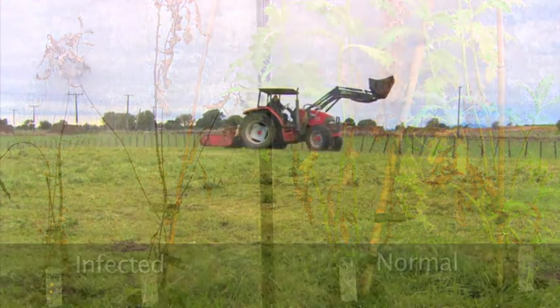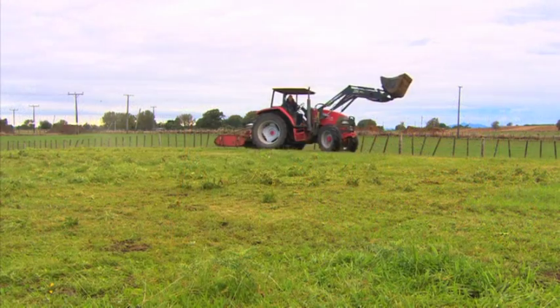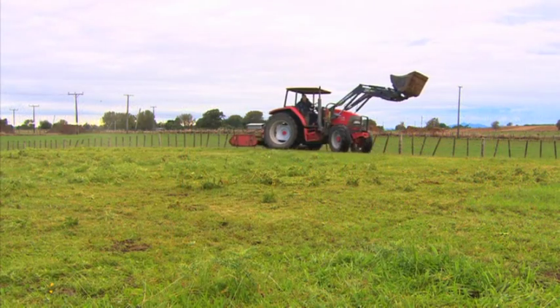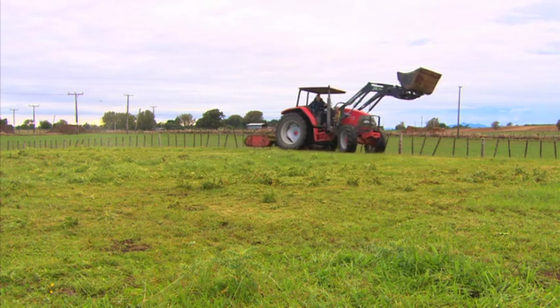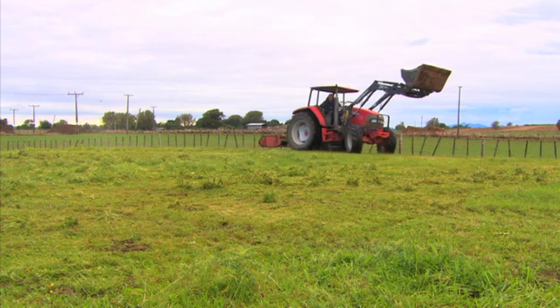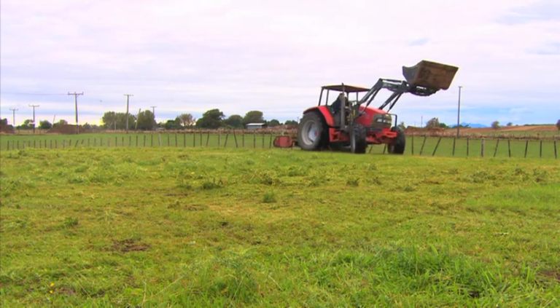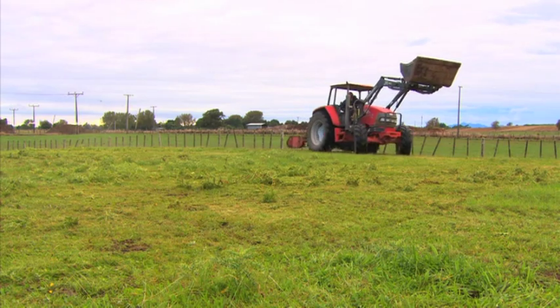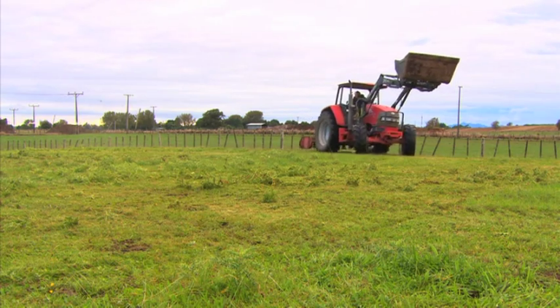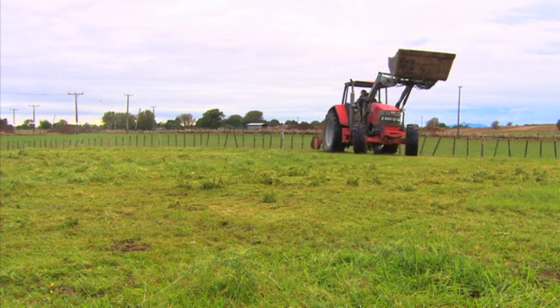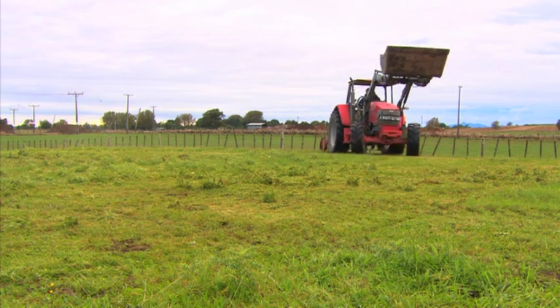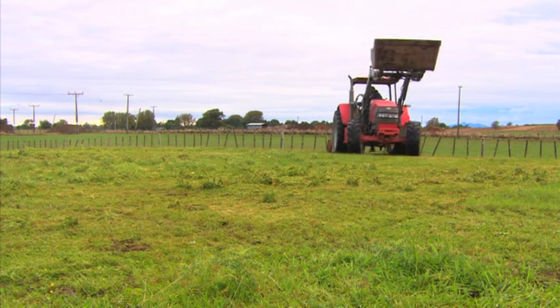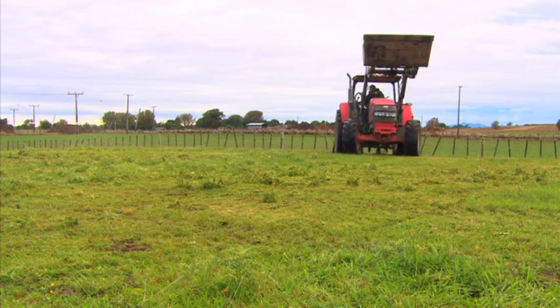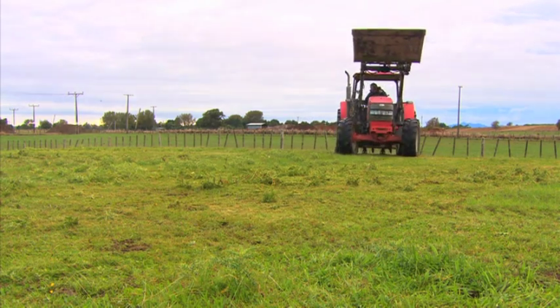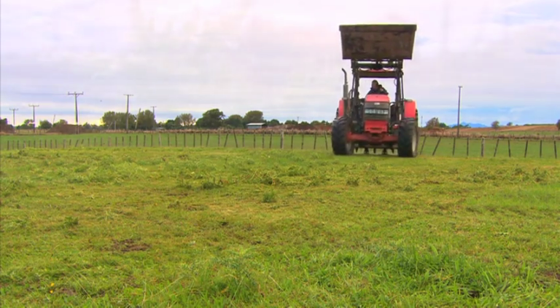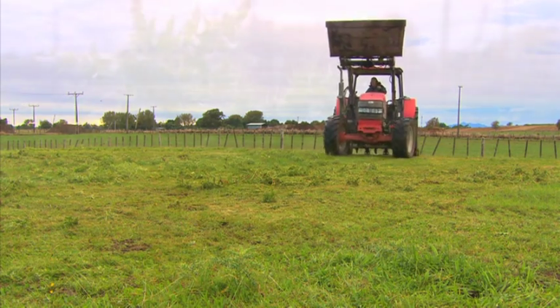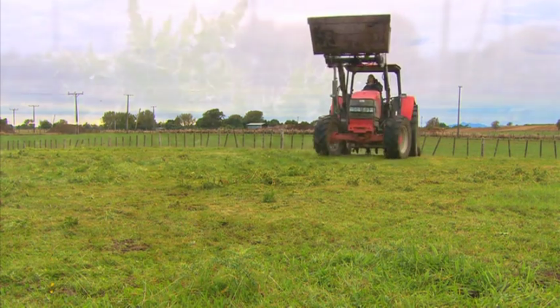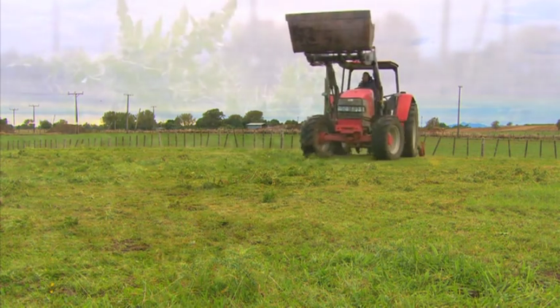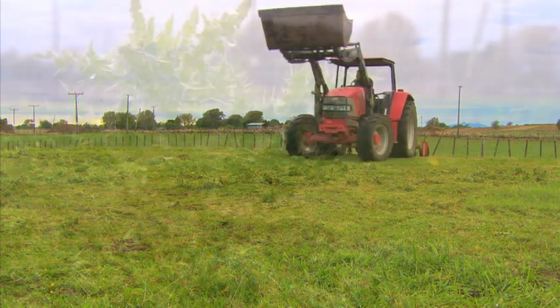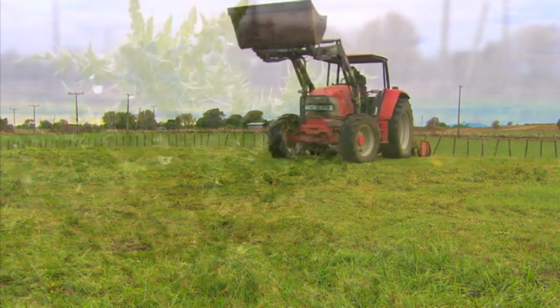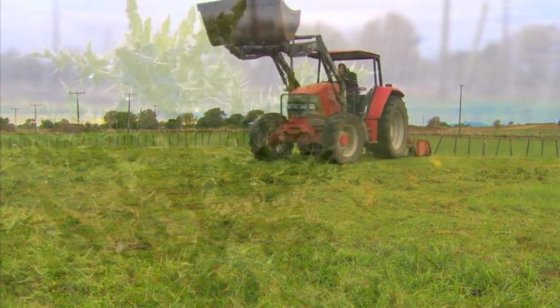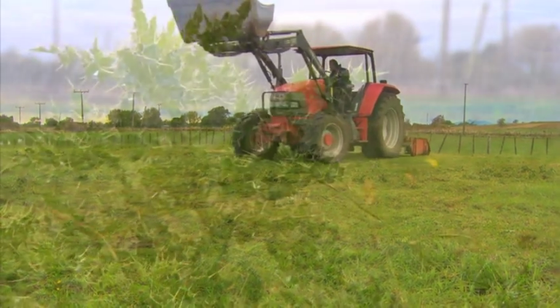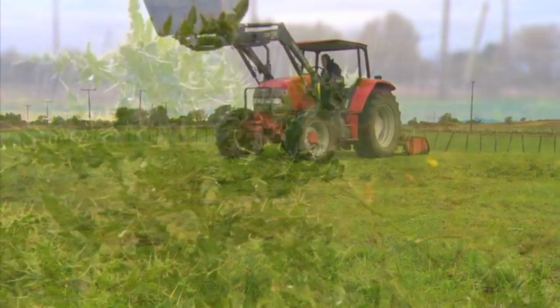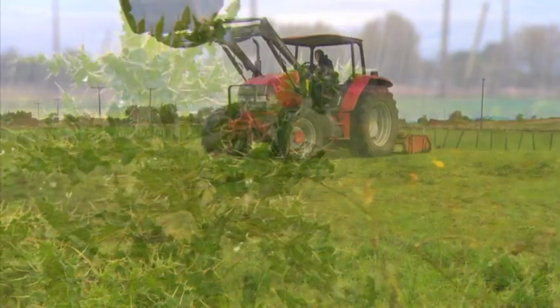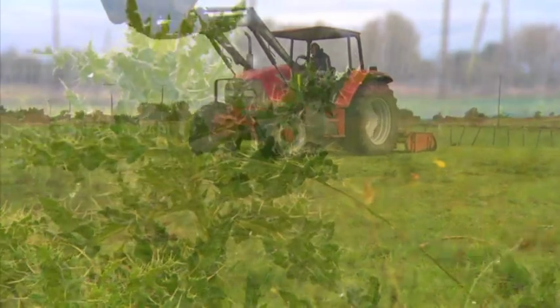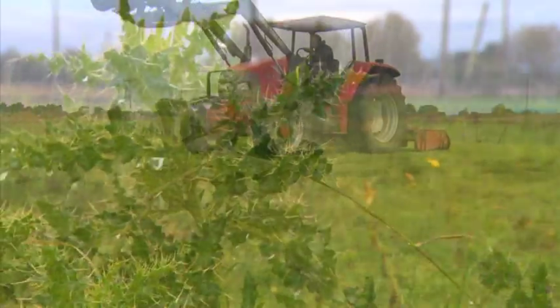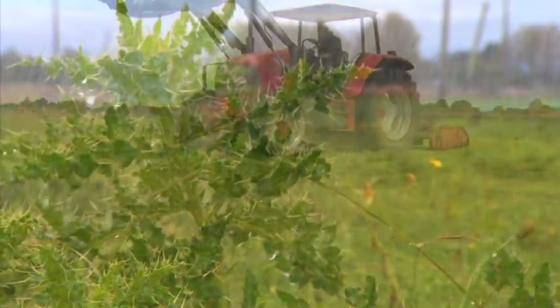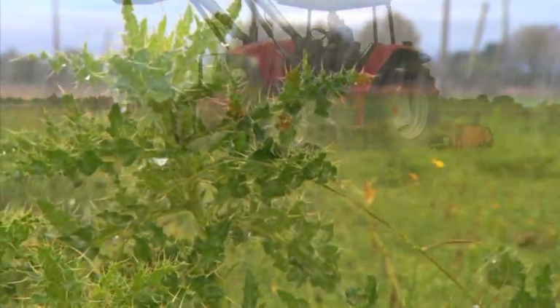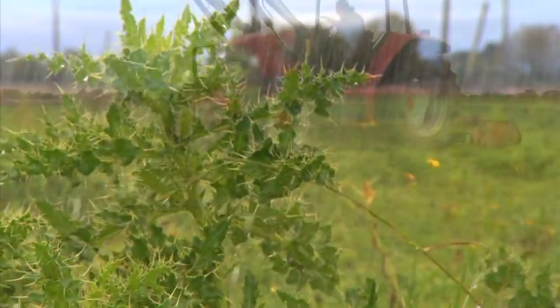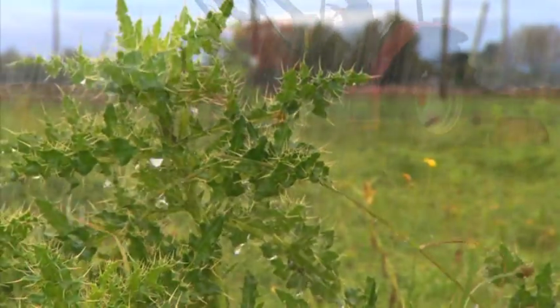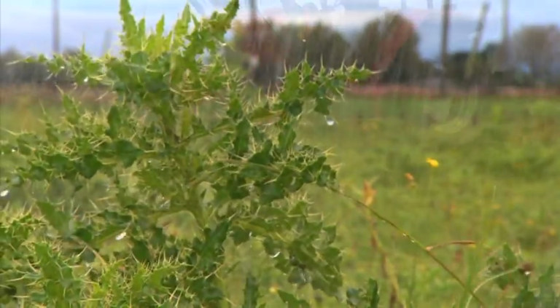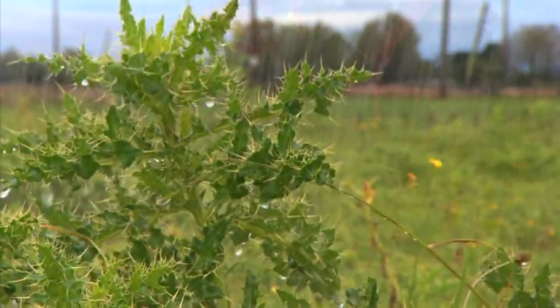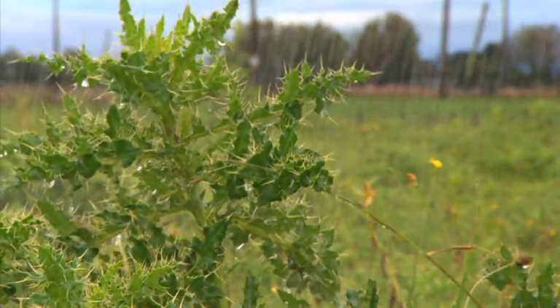The message for pastoral farmers with a Californian thistle problem is: mowing is effective, but even better when done in the rain.